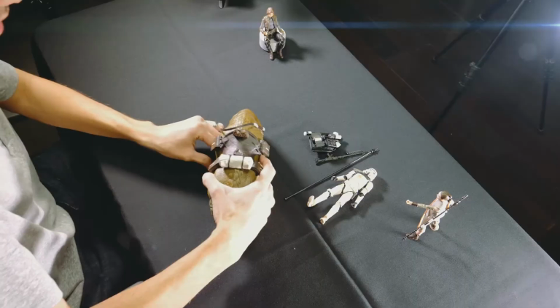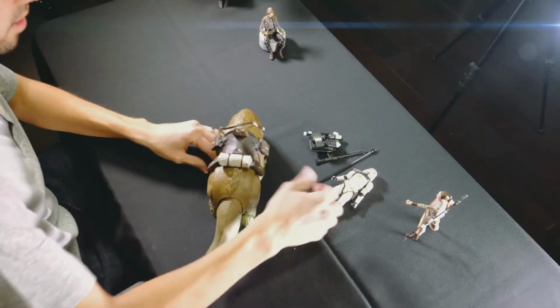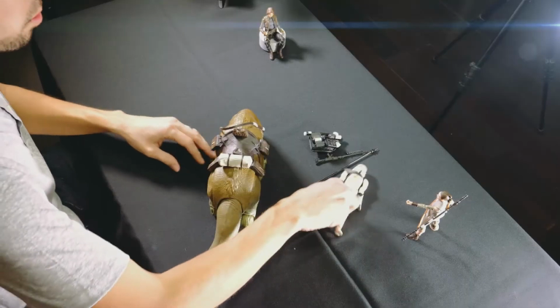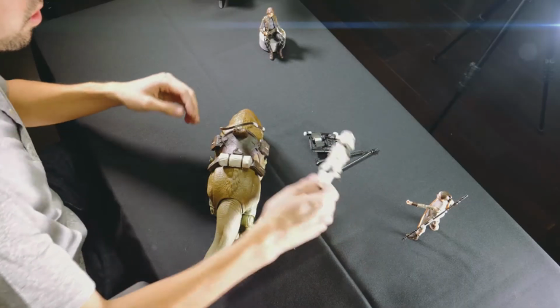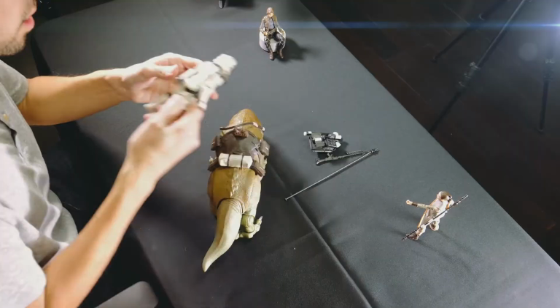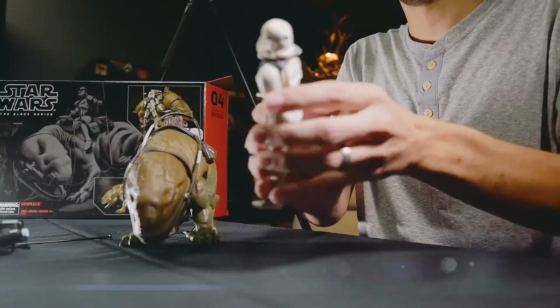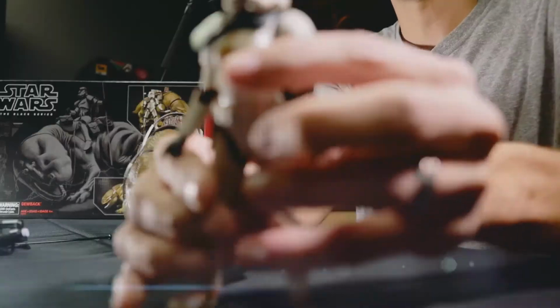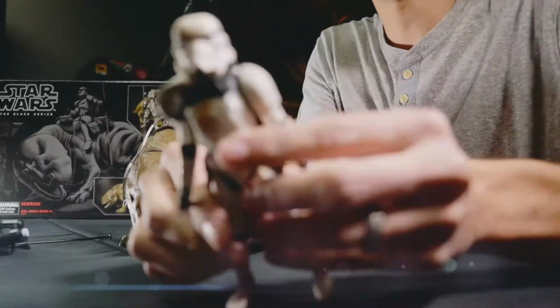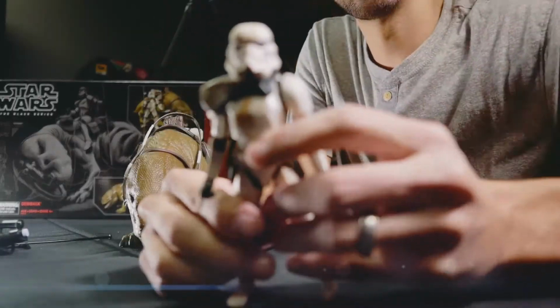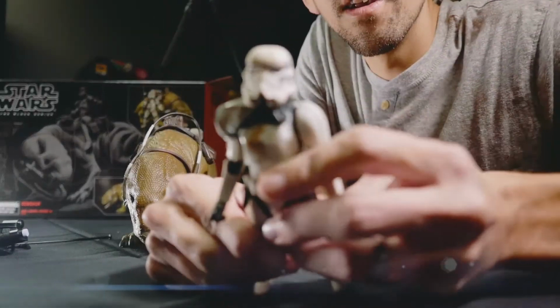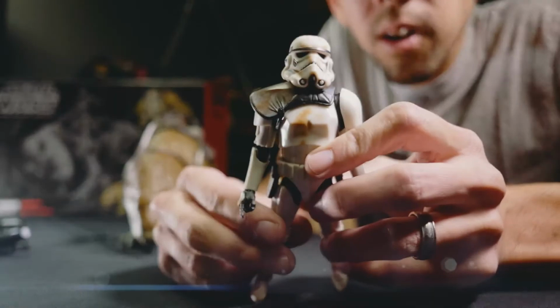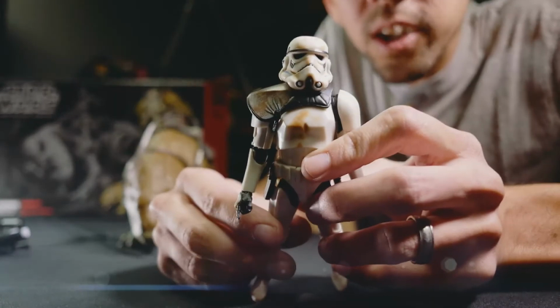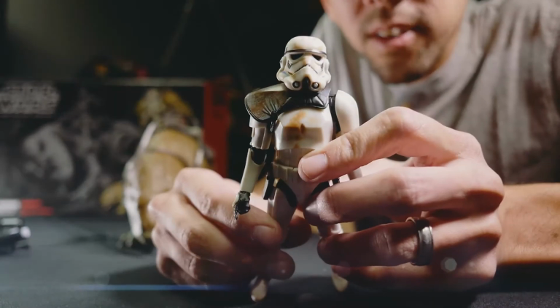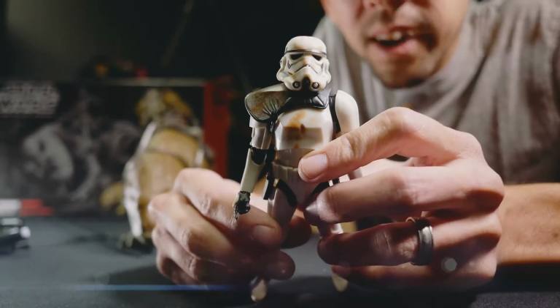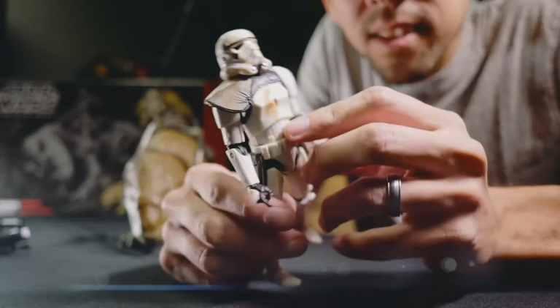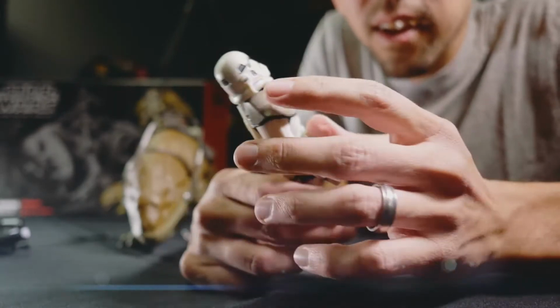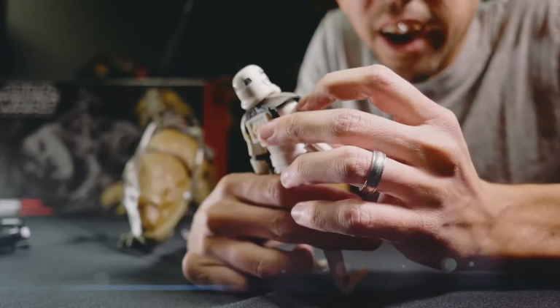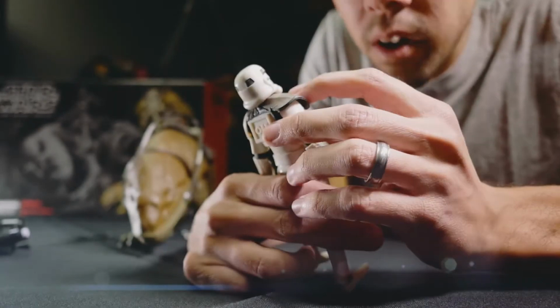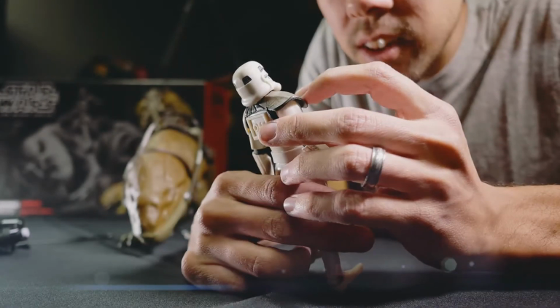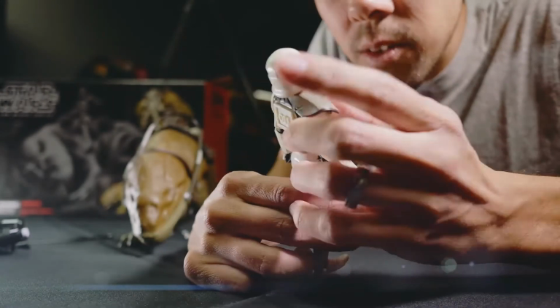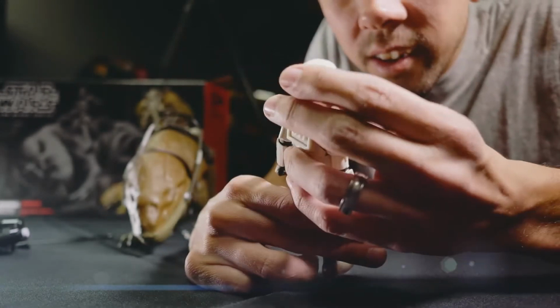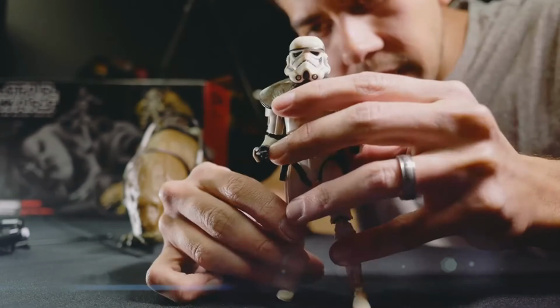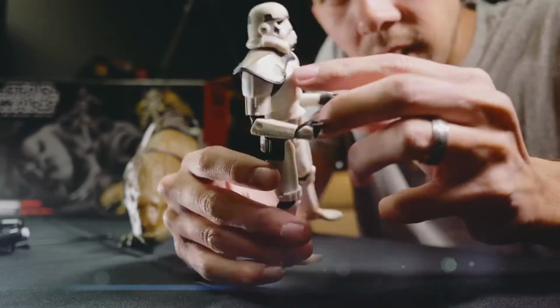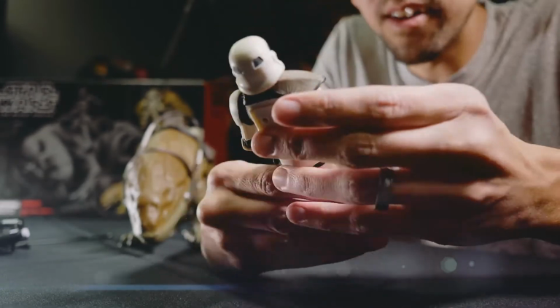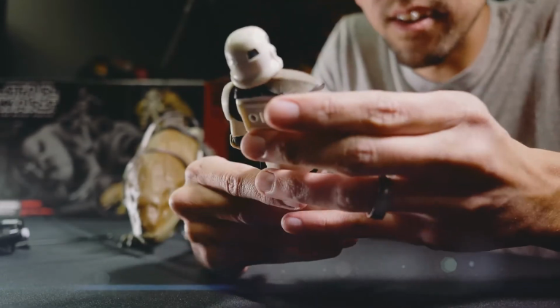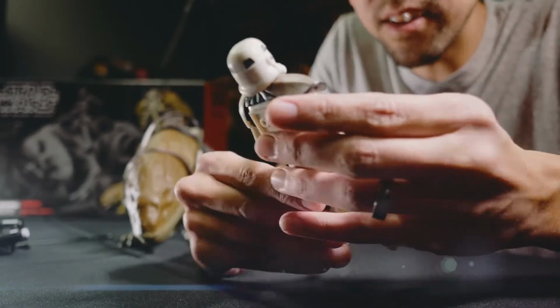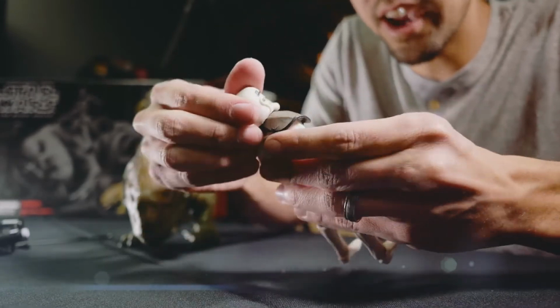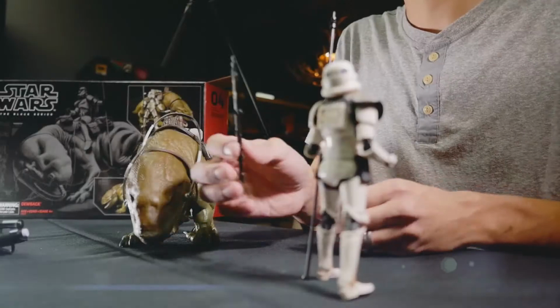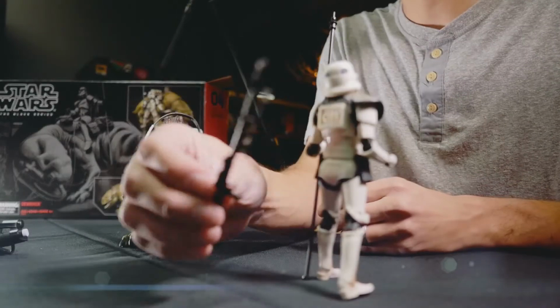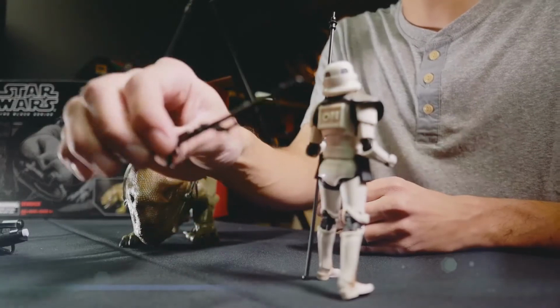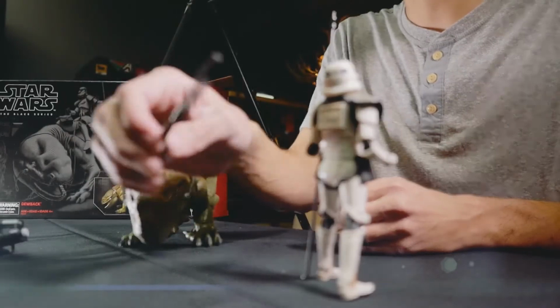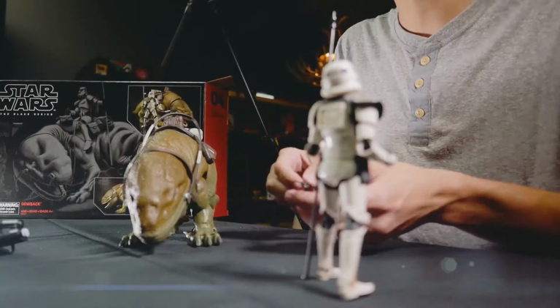Check out the Sand Trooper real quick. He looks about what you would expect — great pauldron, love the weathering, can't go wrong. He looks great. Standard blaster comes with the Sand Trooper.